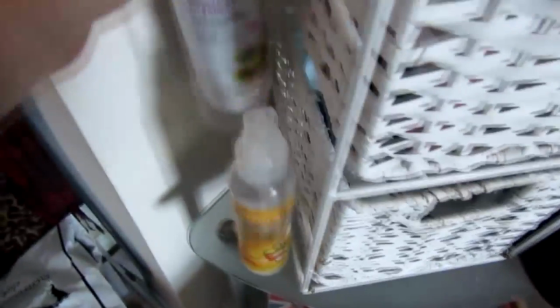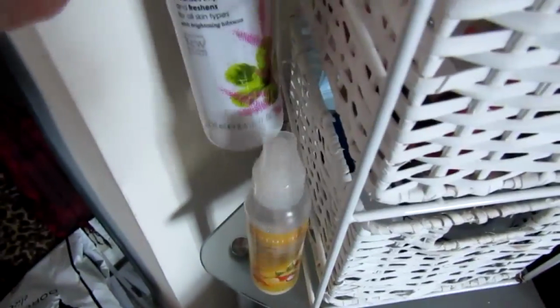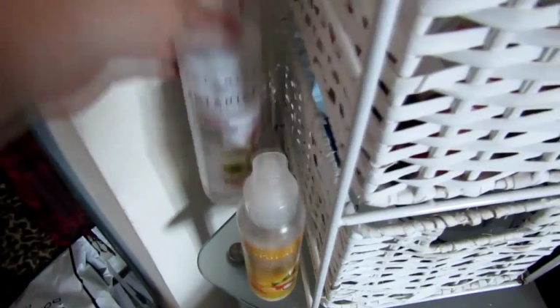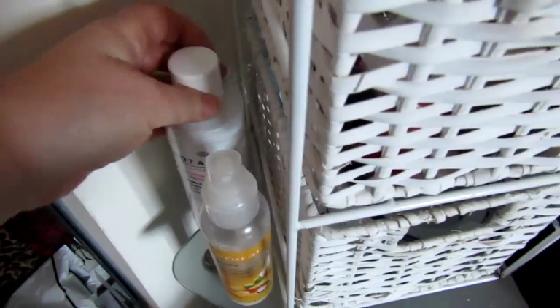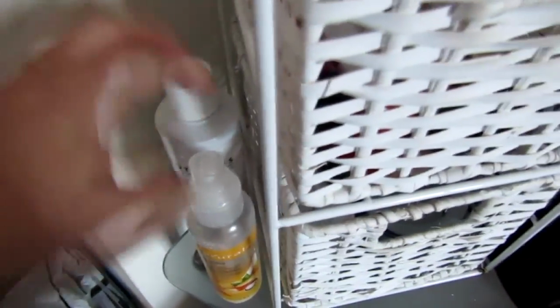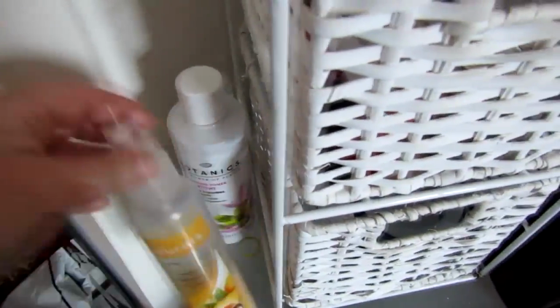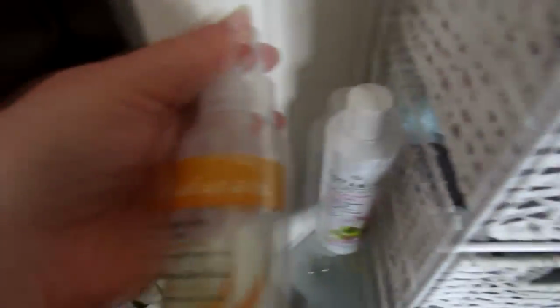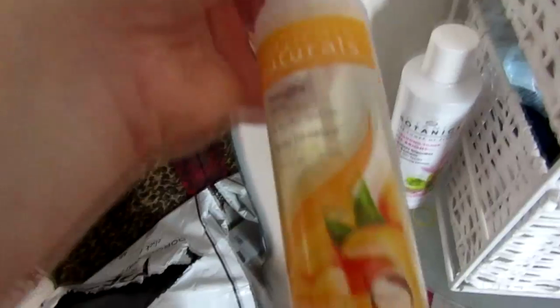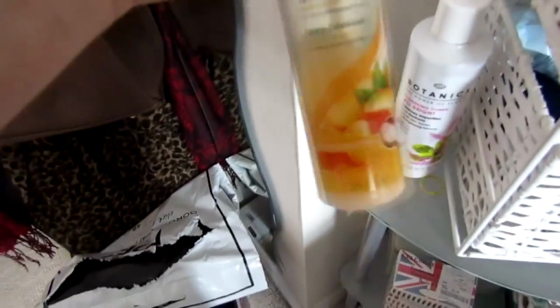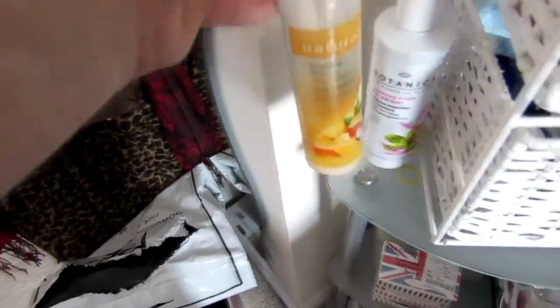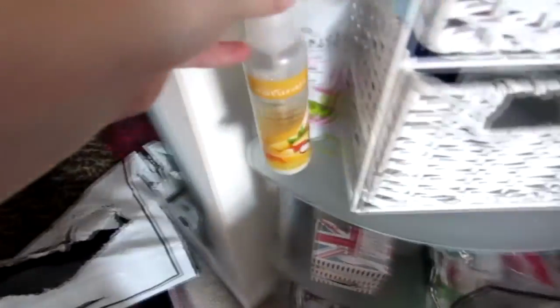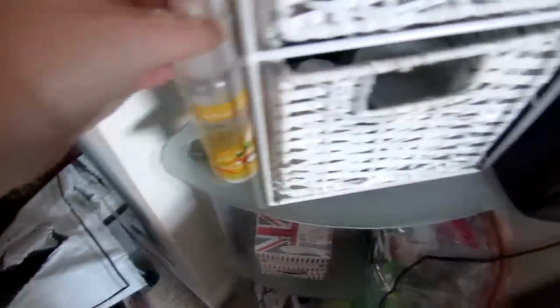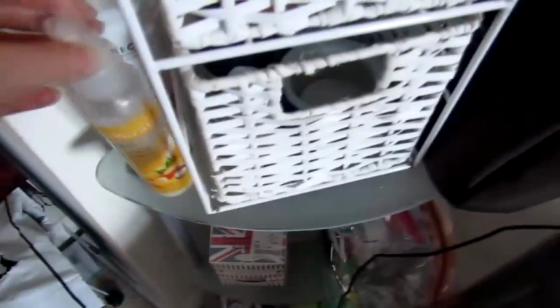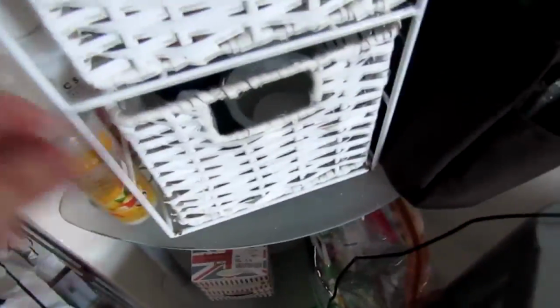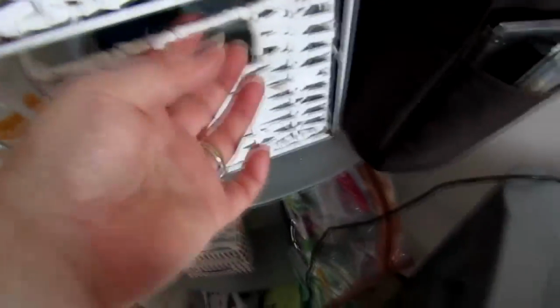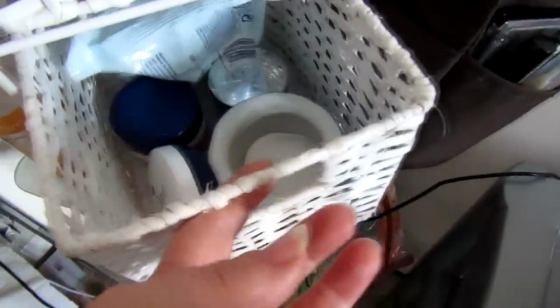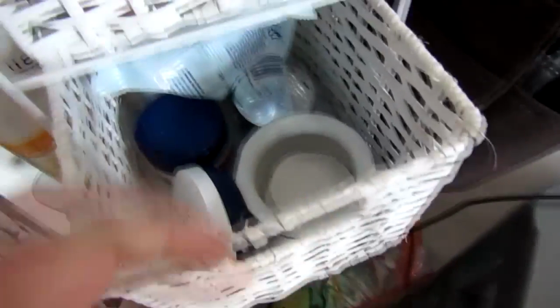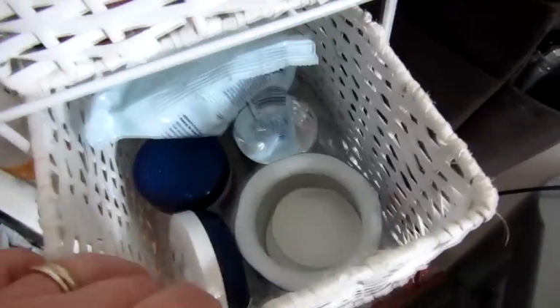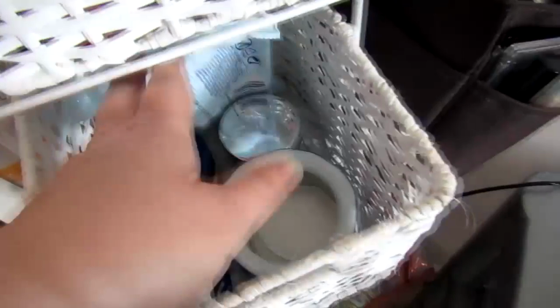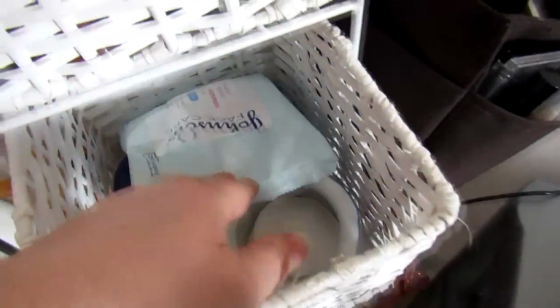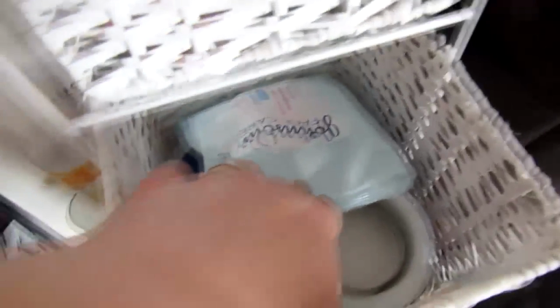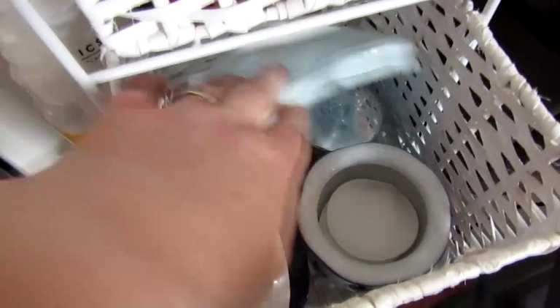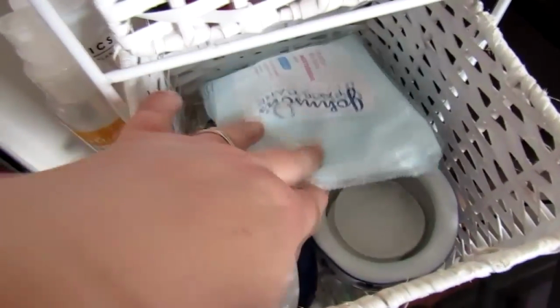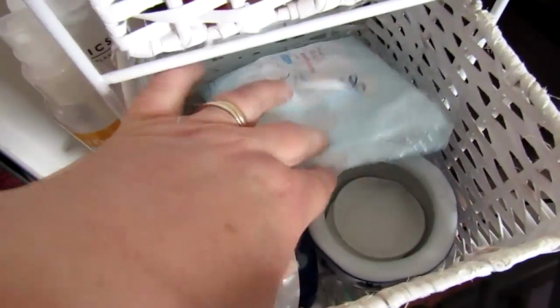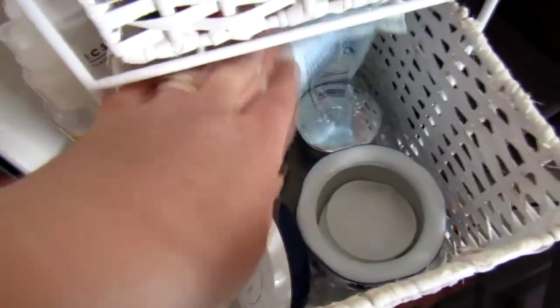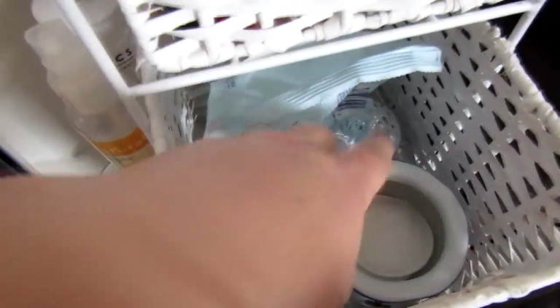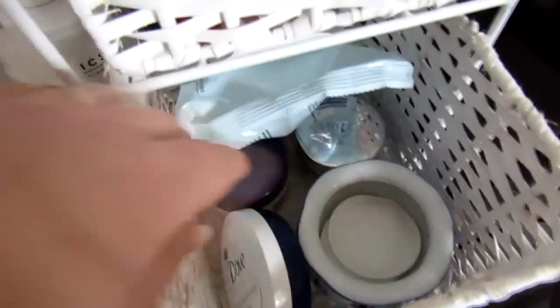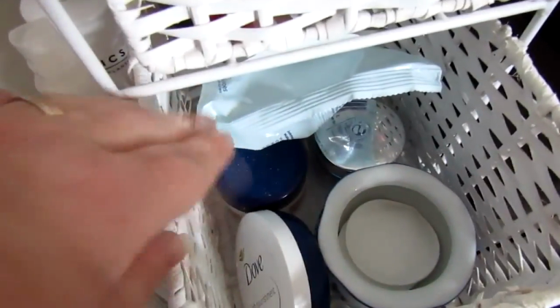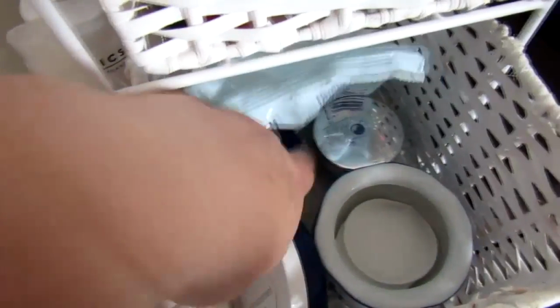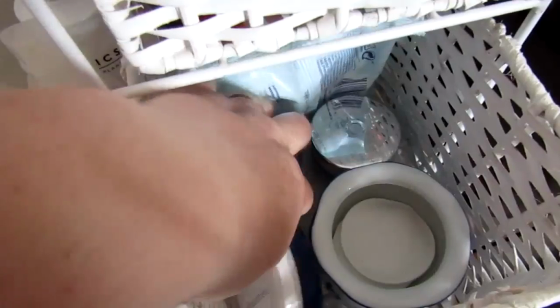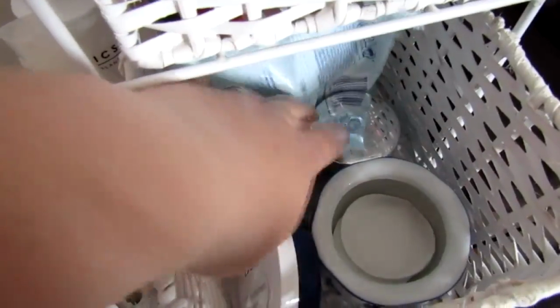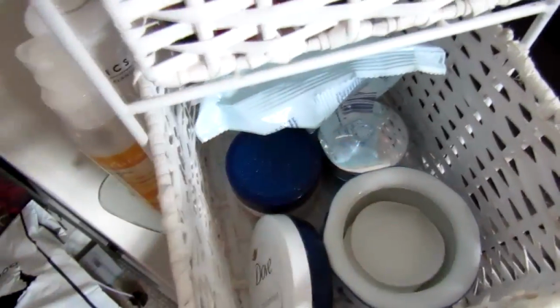Makeup remover and my hair detangling spray. And then in here I've got all my makeup remover wipes, pads, and evening creams.